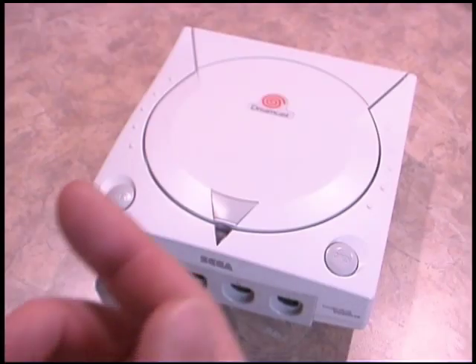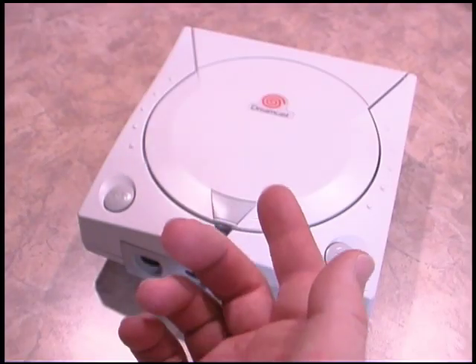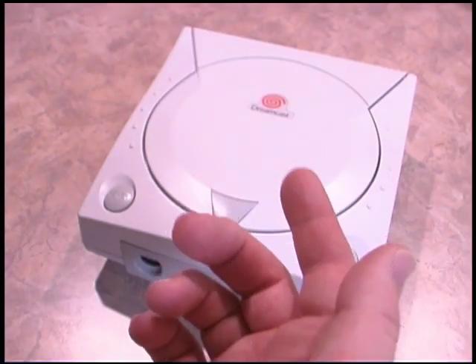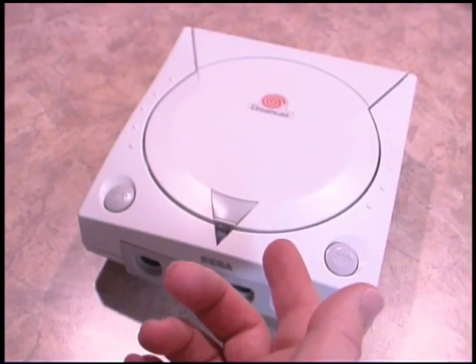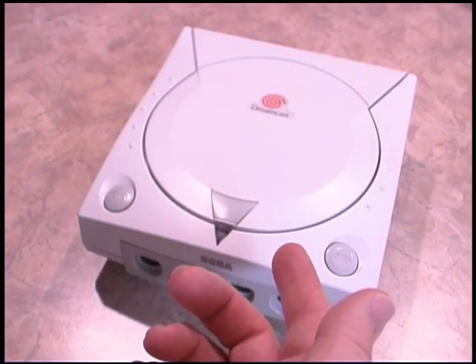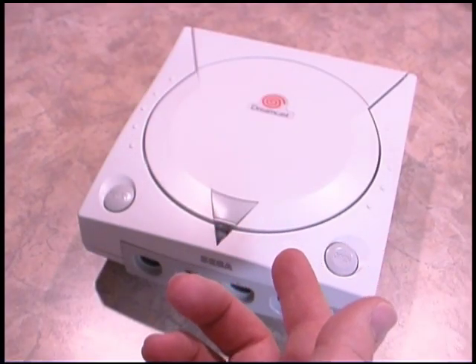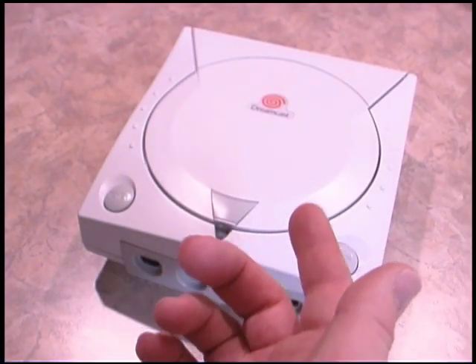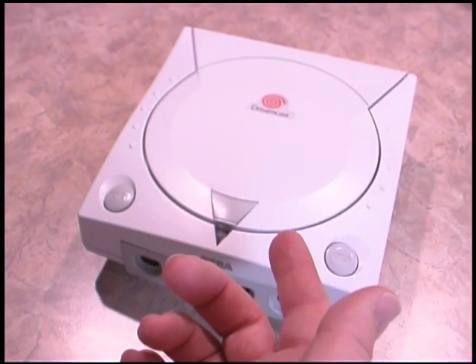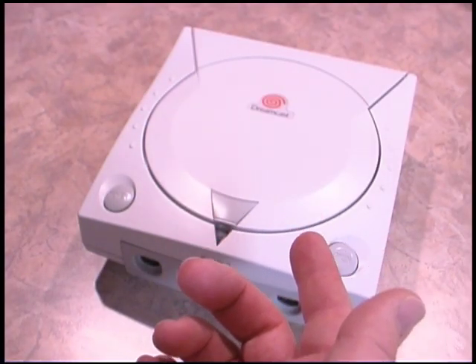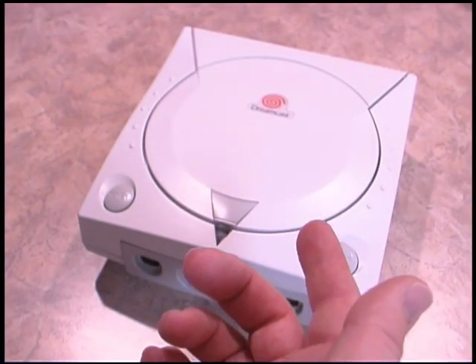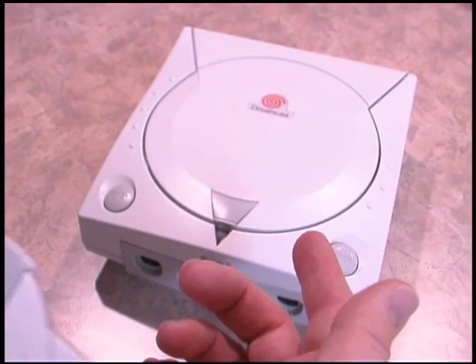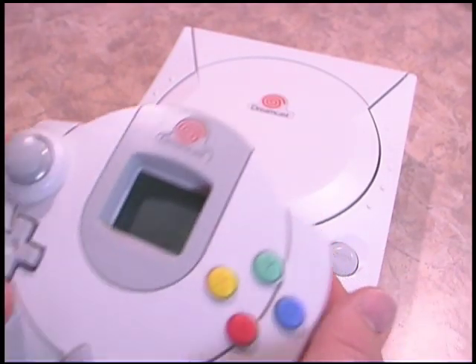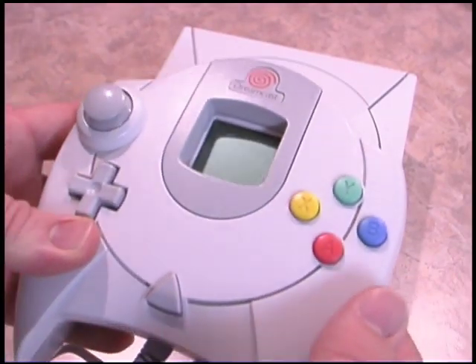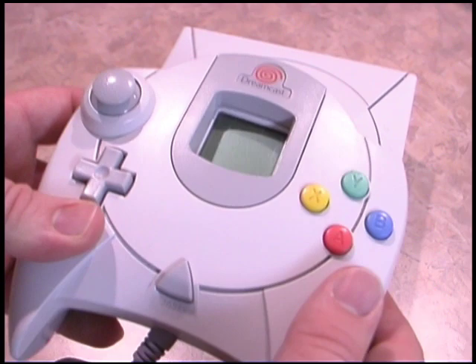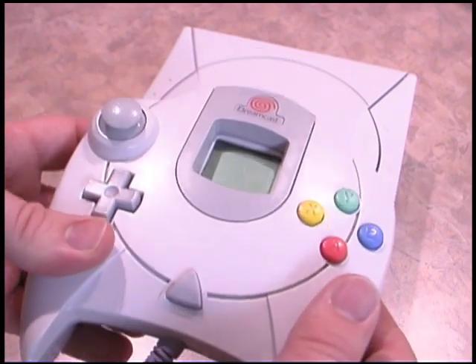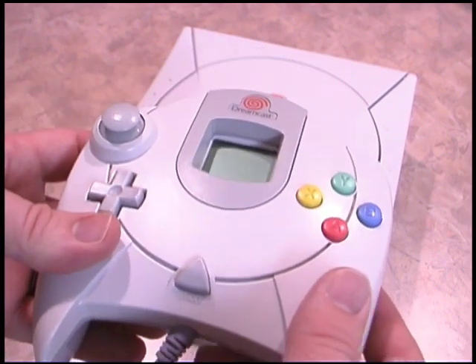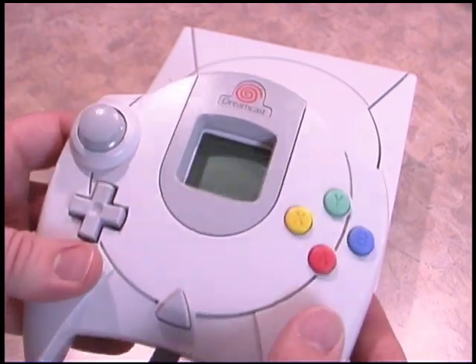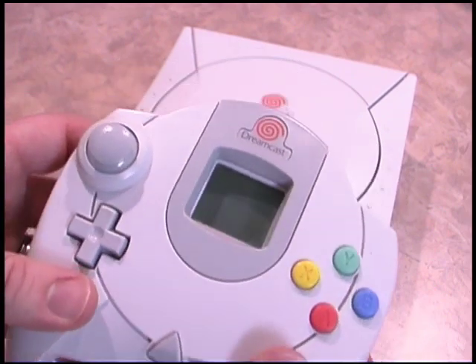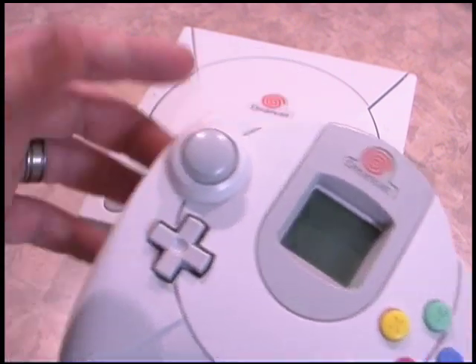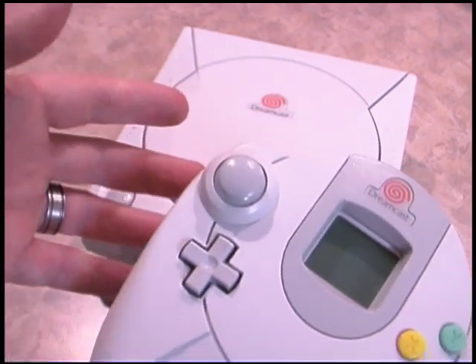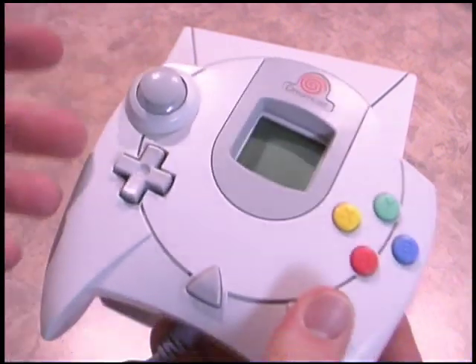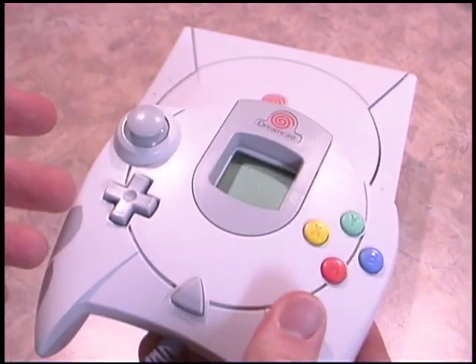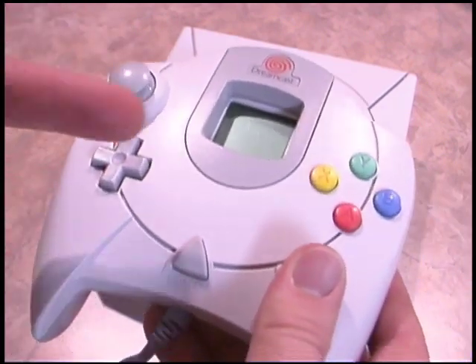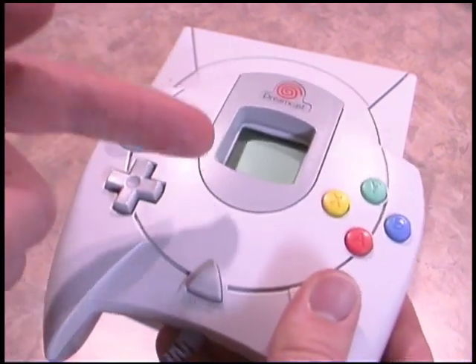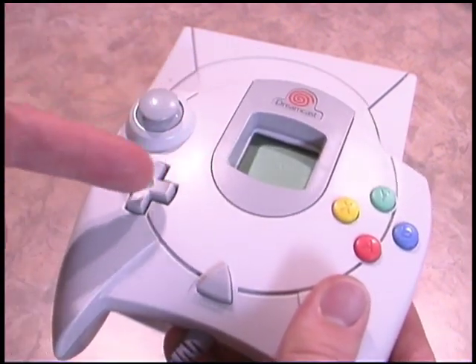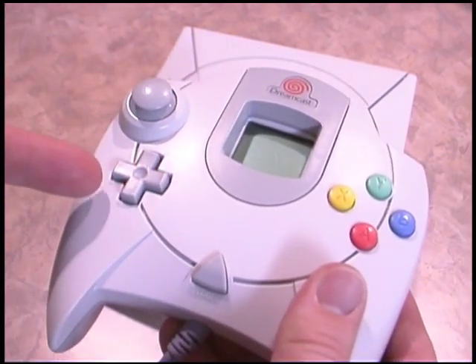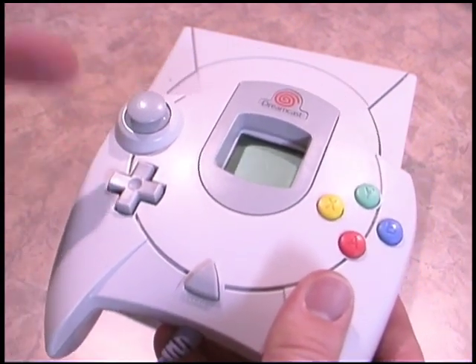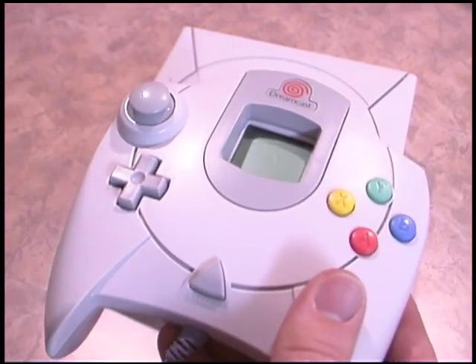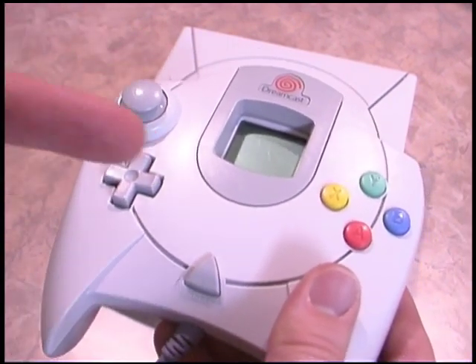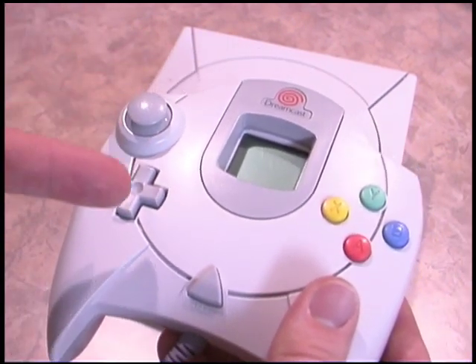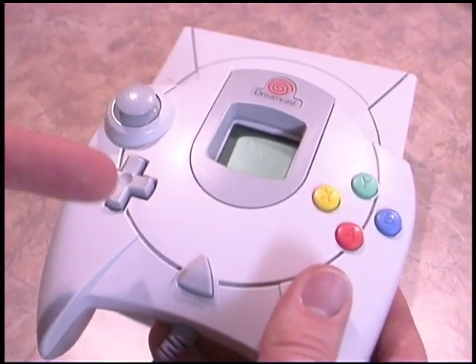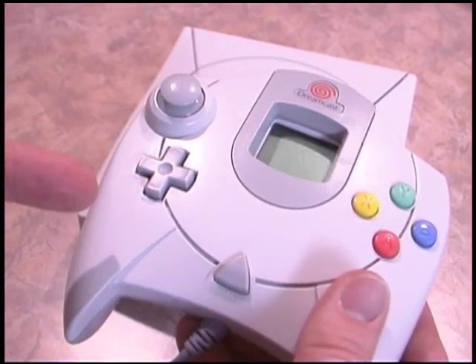Sadly, the Sega Dreamcast is no longer in production. However, there's a tremendous variety of games and accessories available for the system at bargain pricing today.